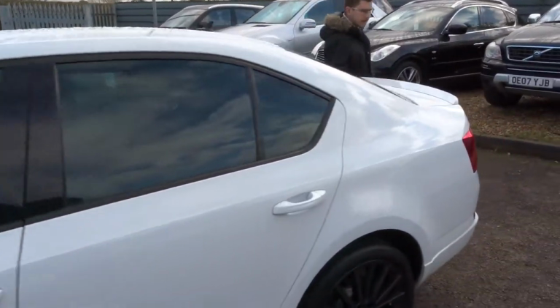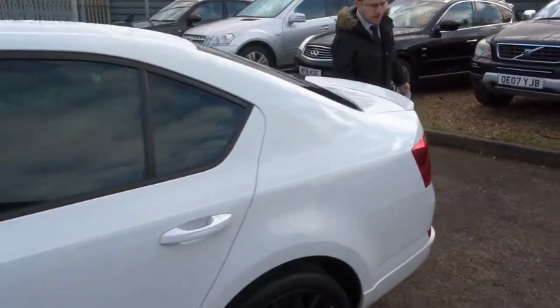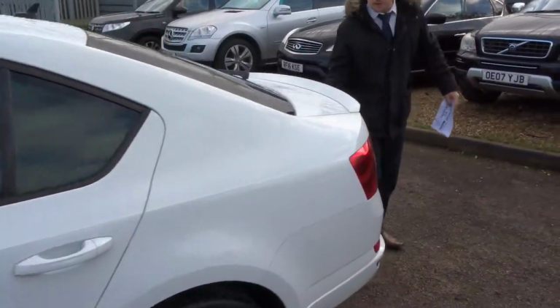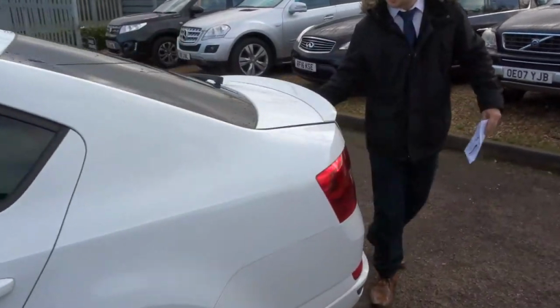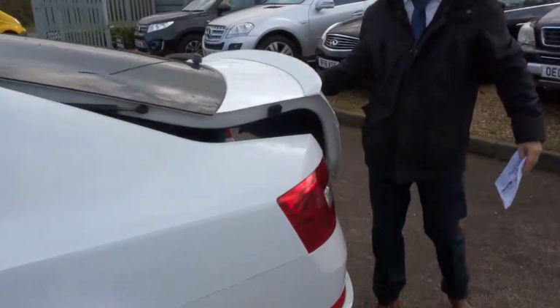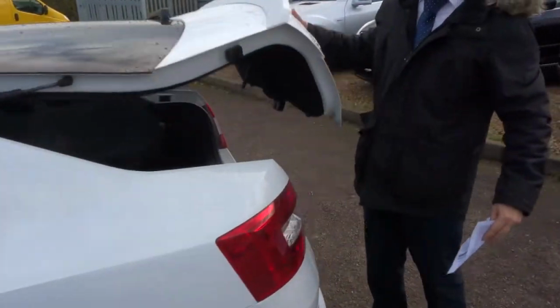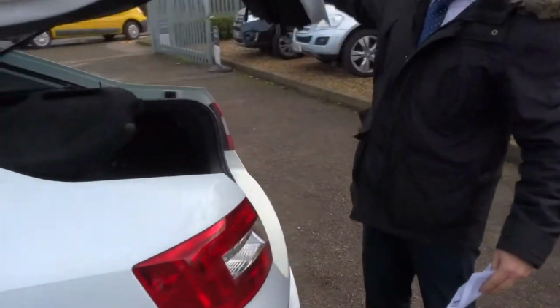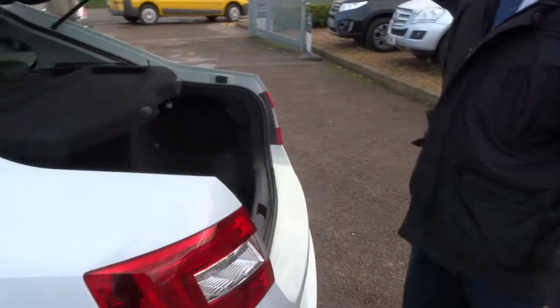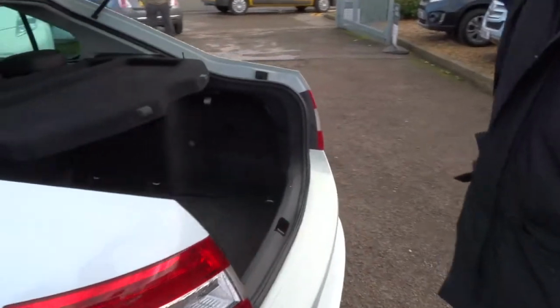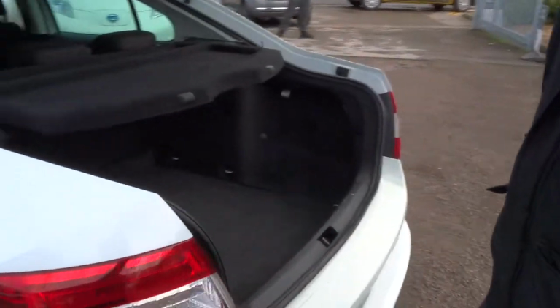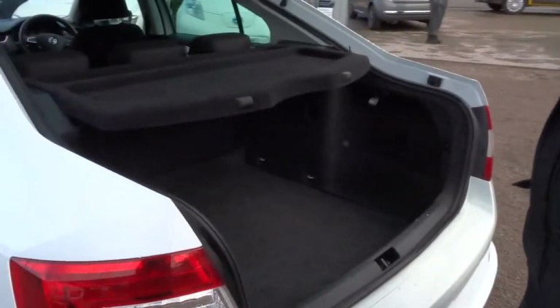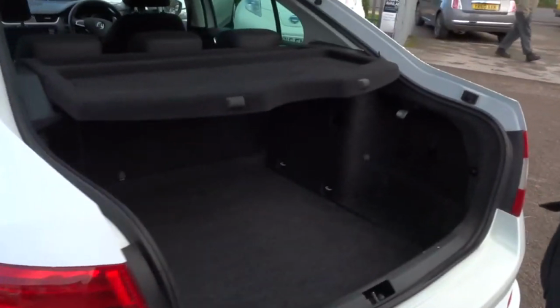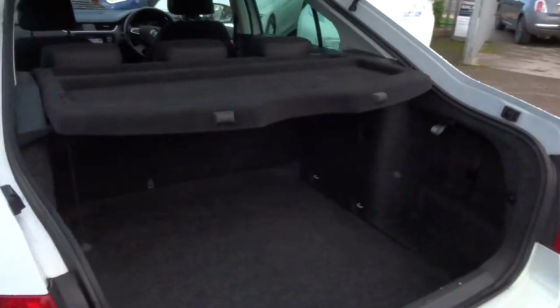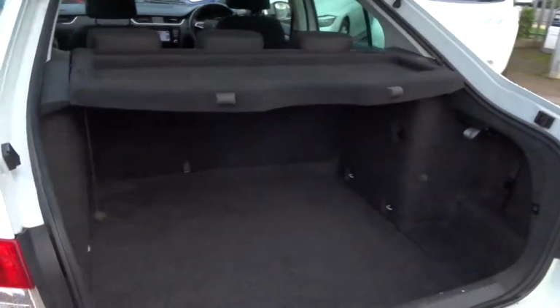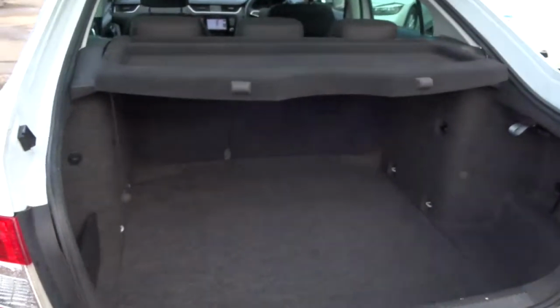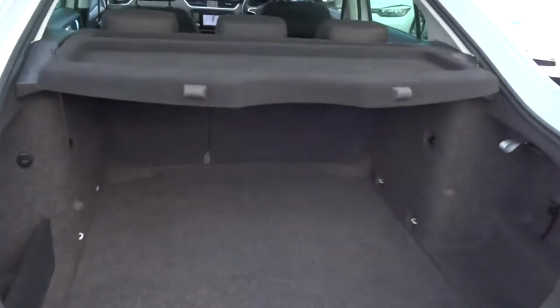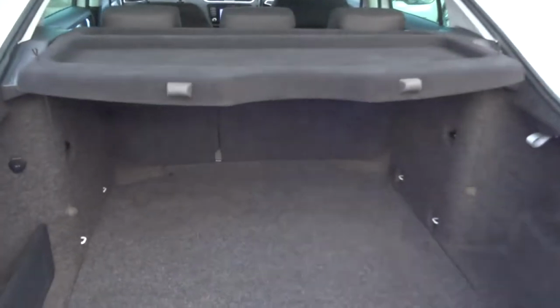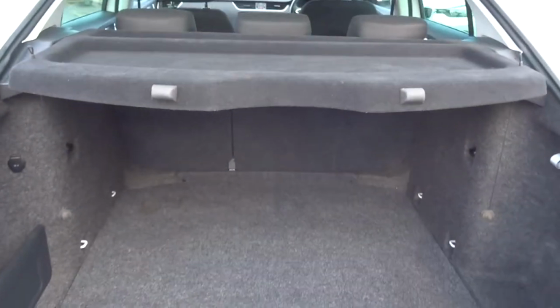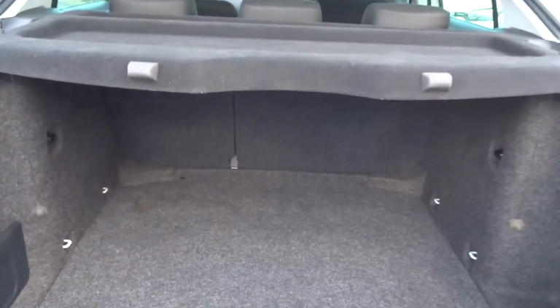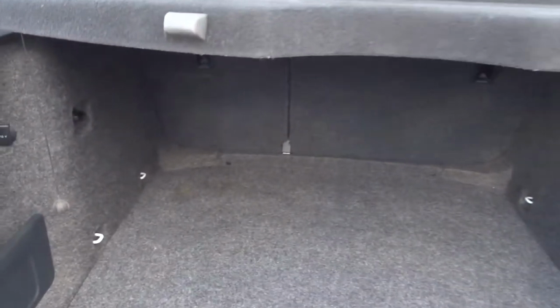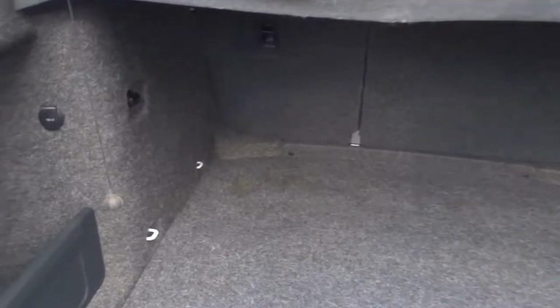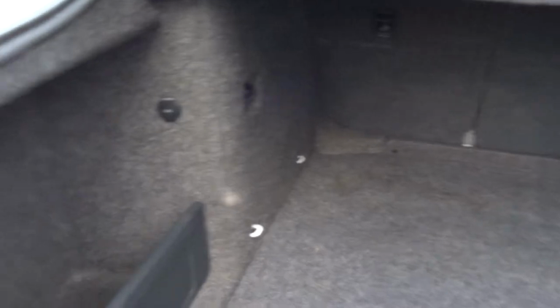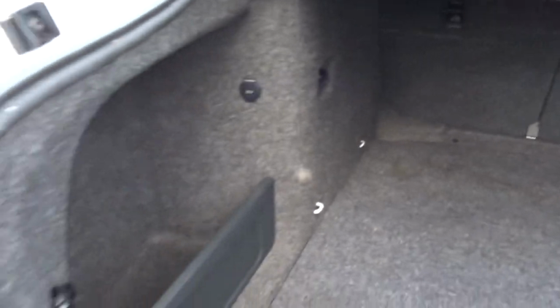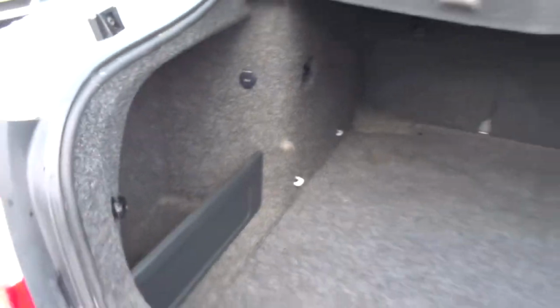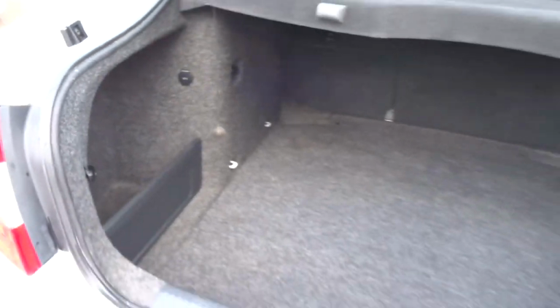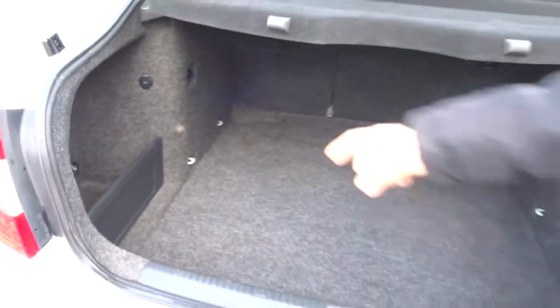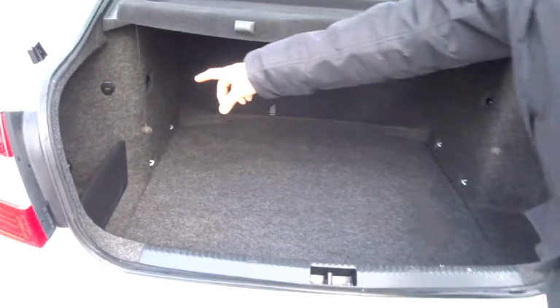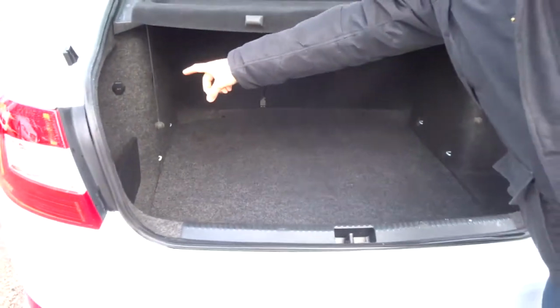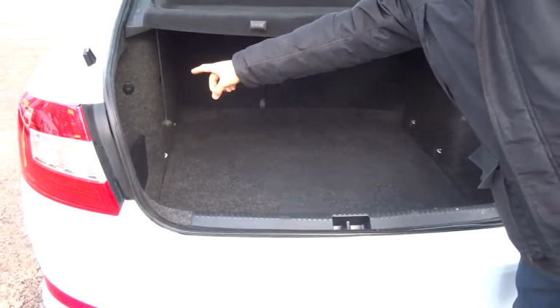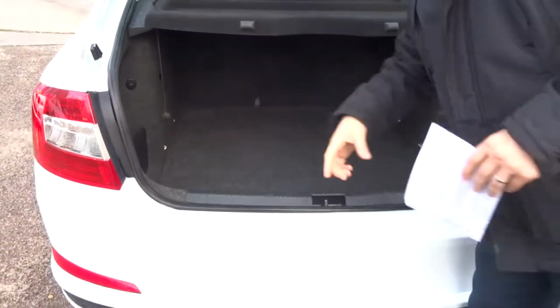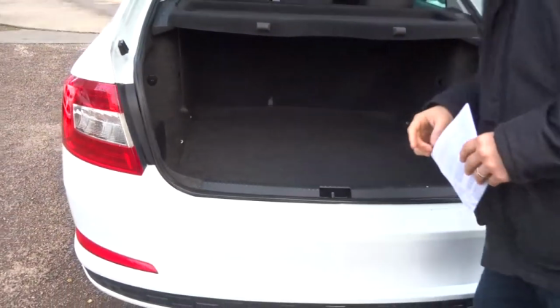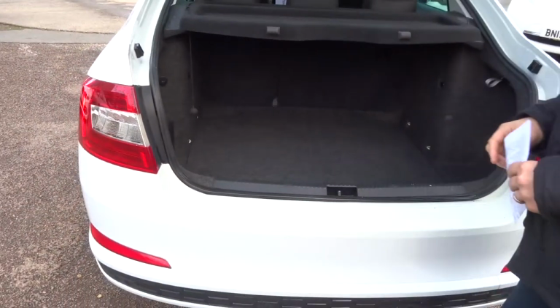Massive amount of boot space. This rear parcel shelf can be taken out and the seats can be folded down giving you even more space. They give you a 12 volt inlet there as well which is quite useful.